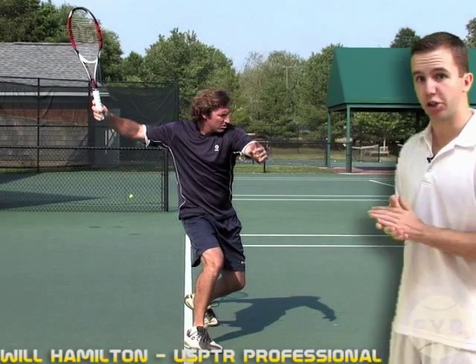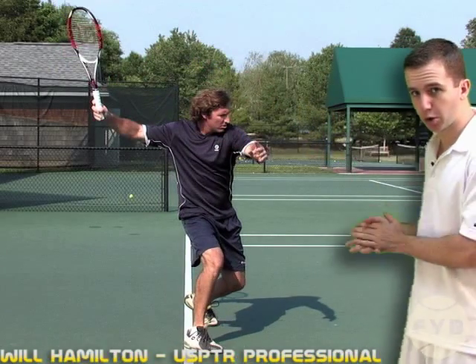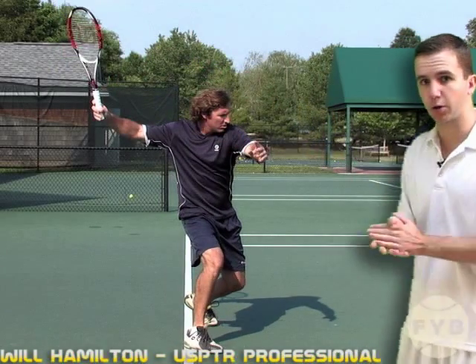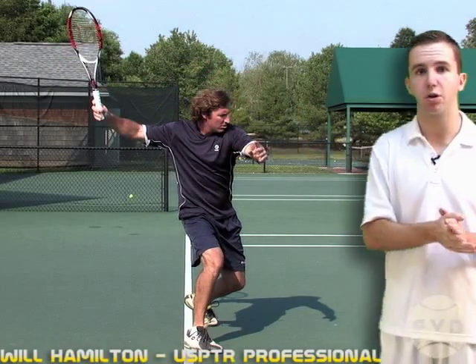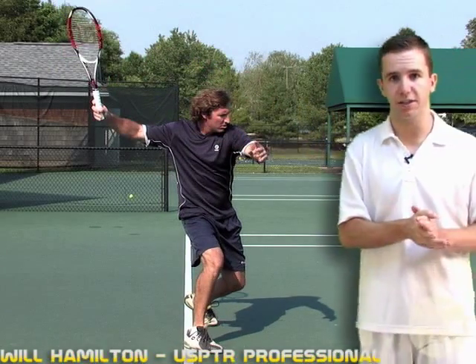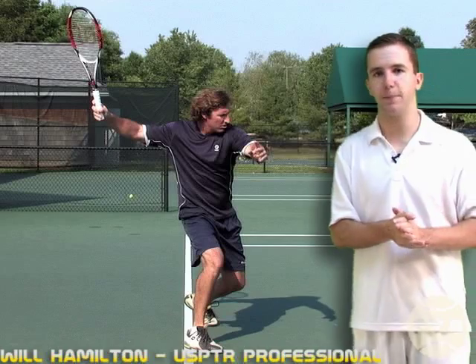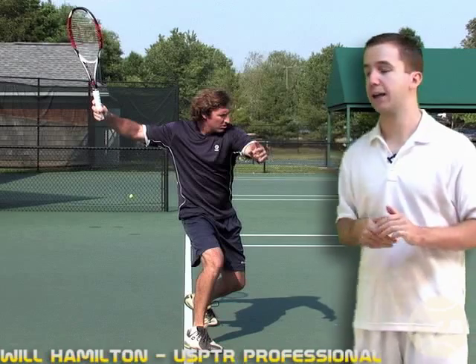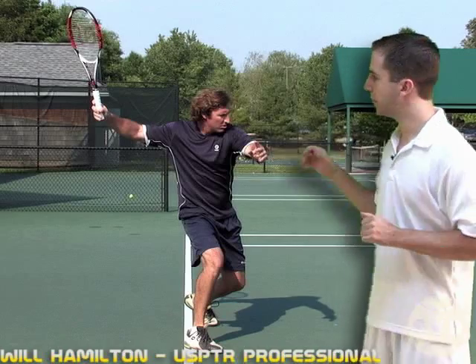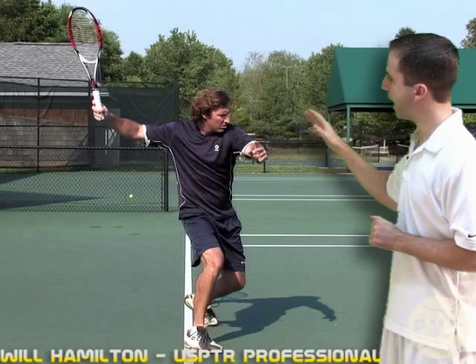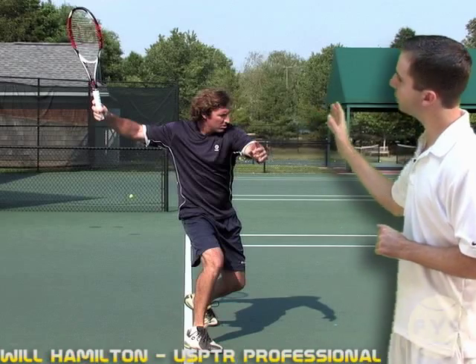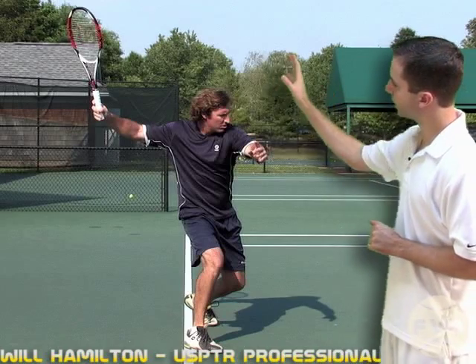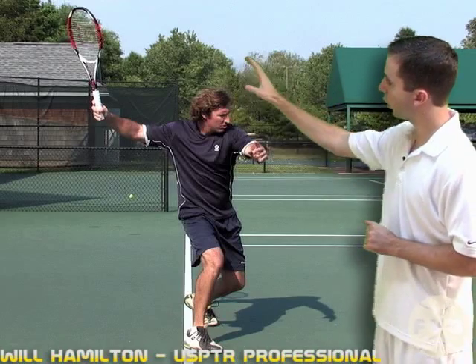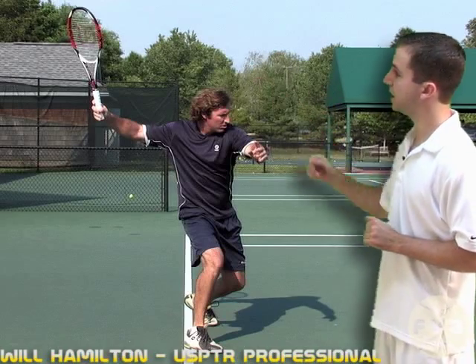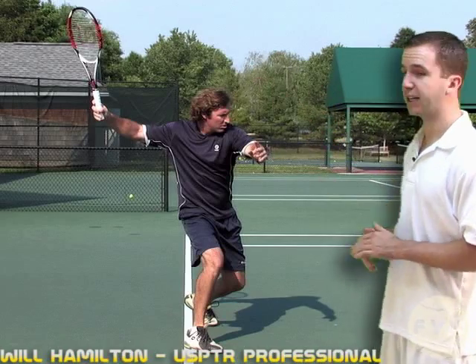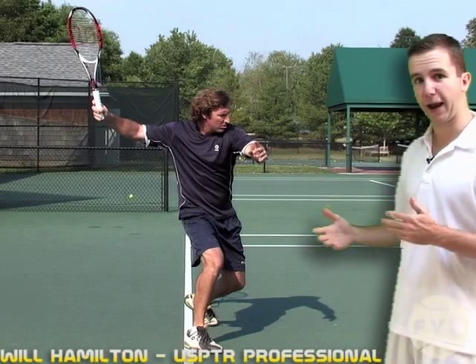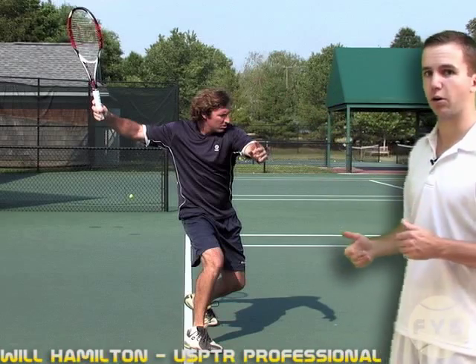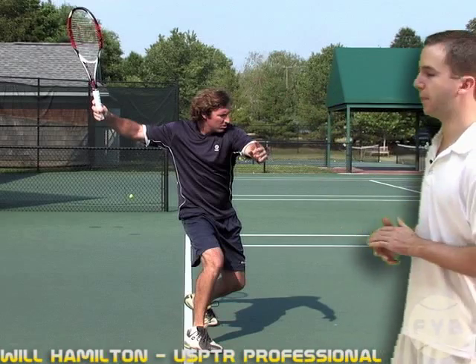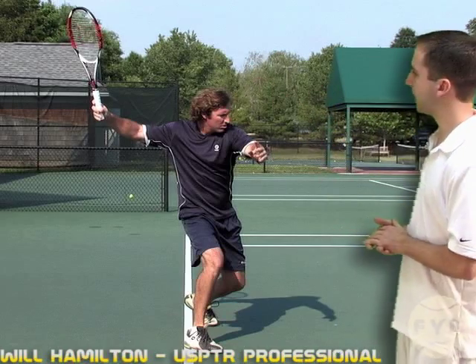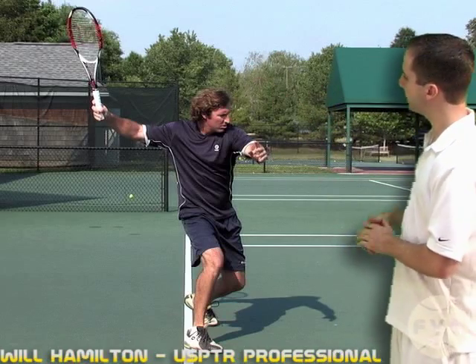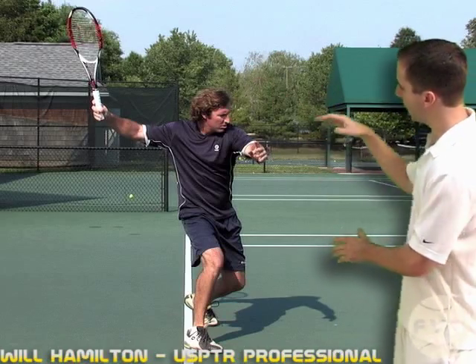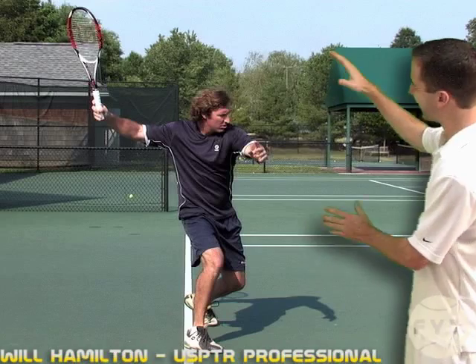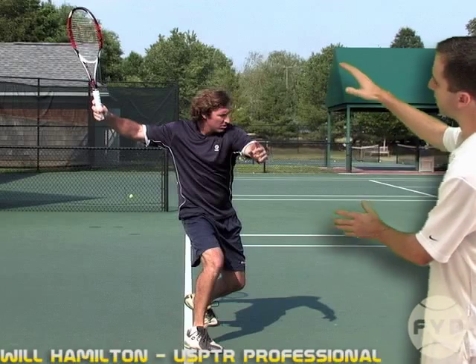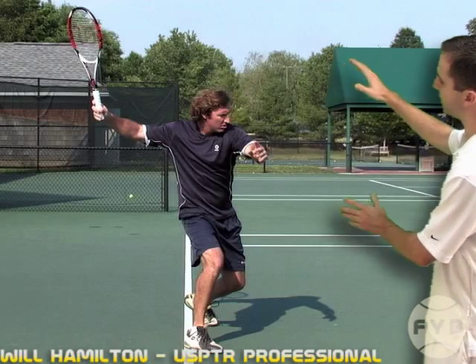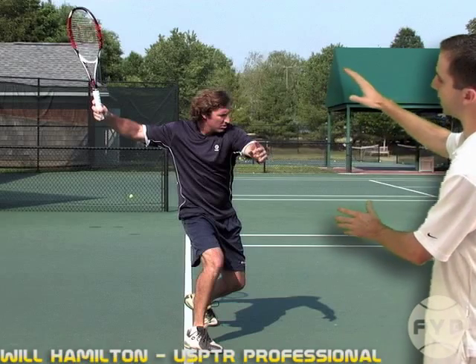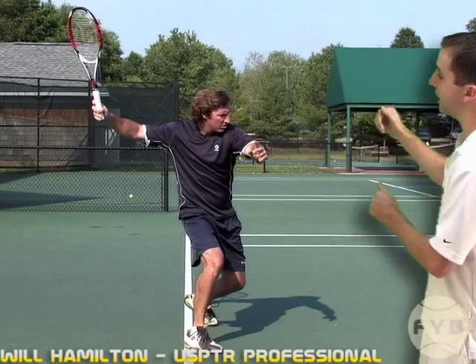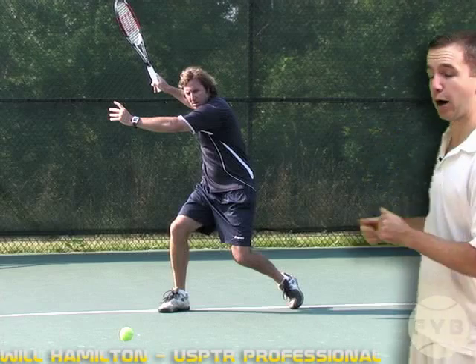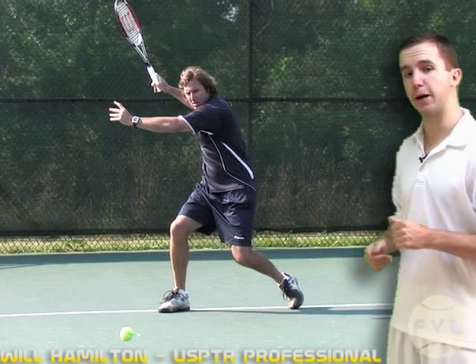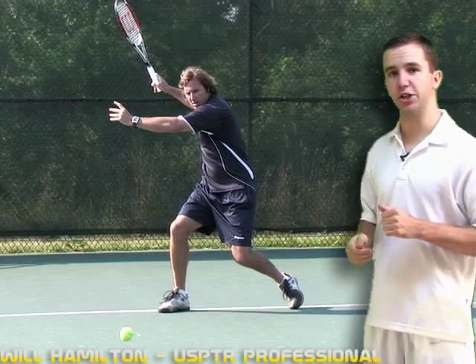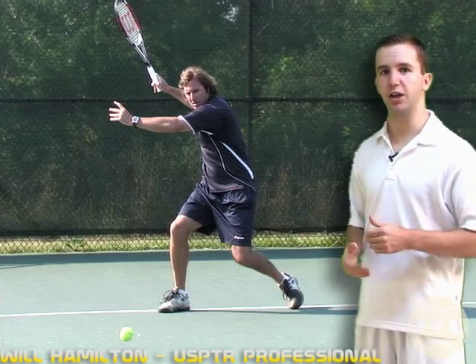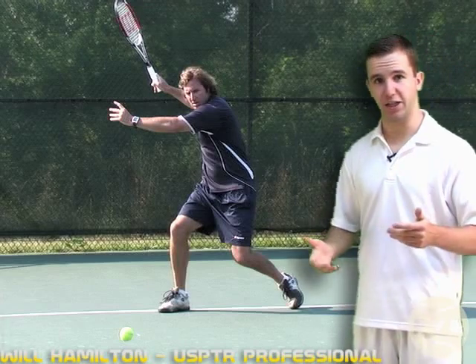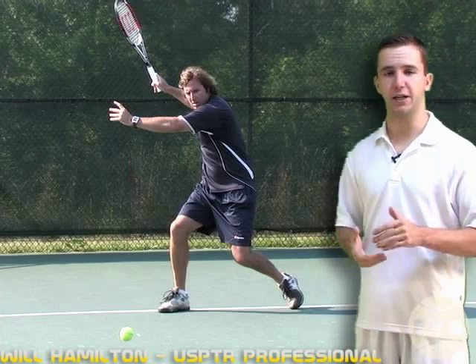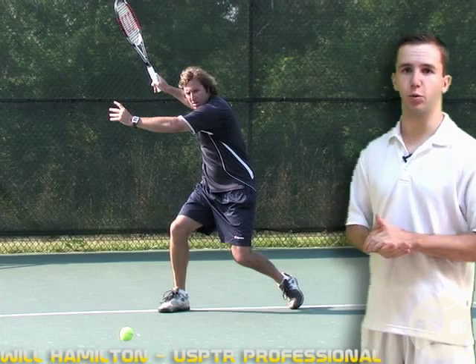The shoulder turn started to take the racket back, but now he uses his arm to get the racket all the way back. And when he gets to this position, his preparation is done and he's ready to swing.